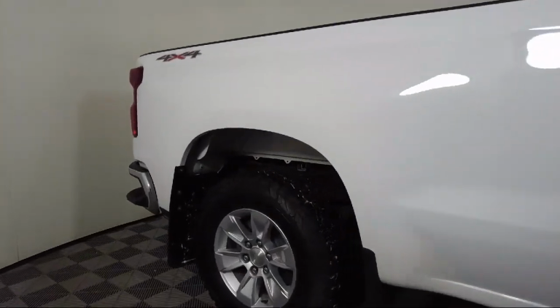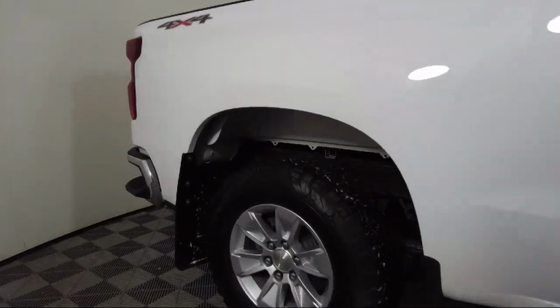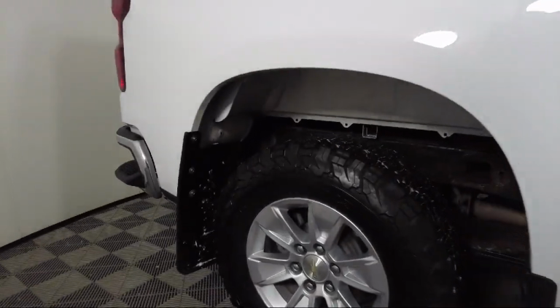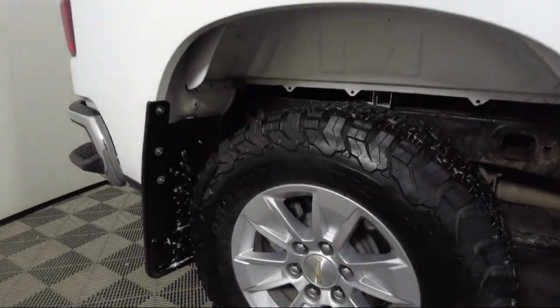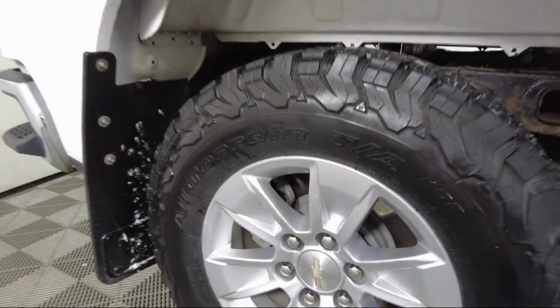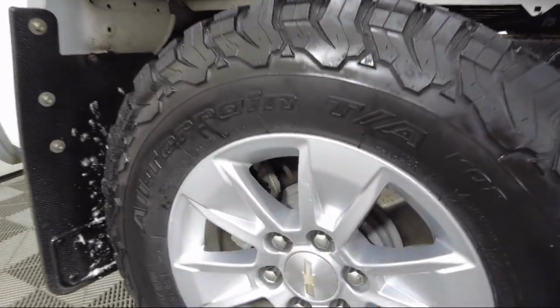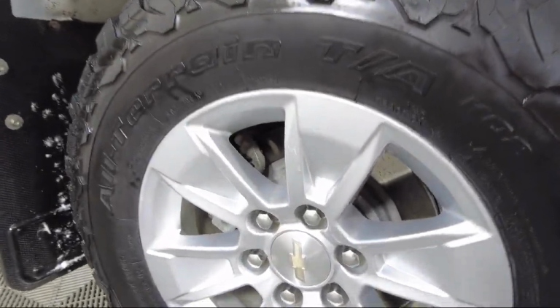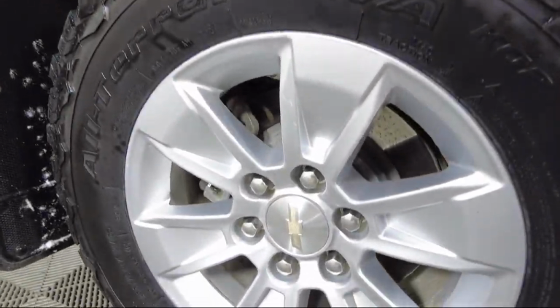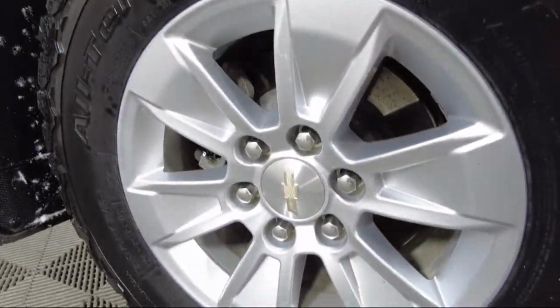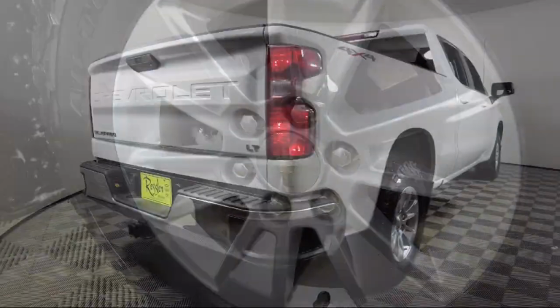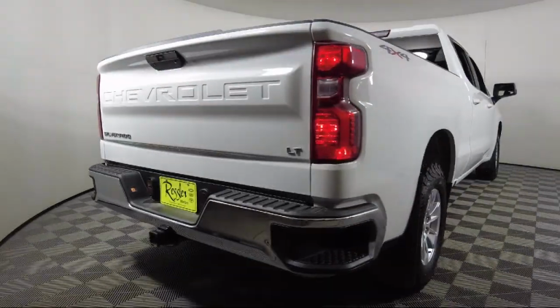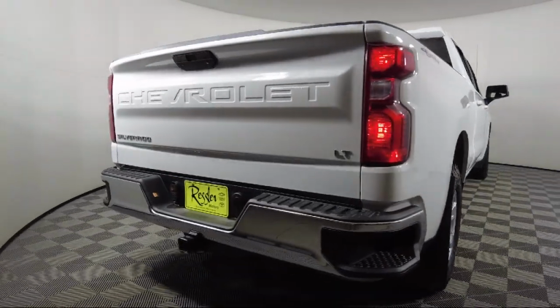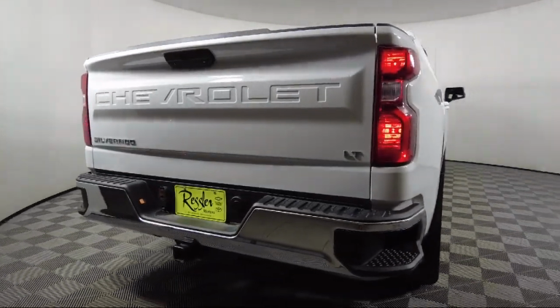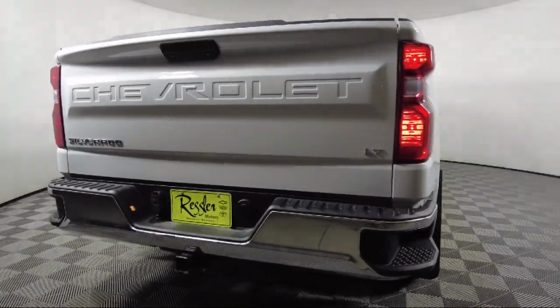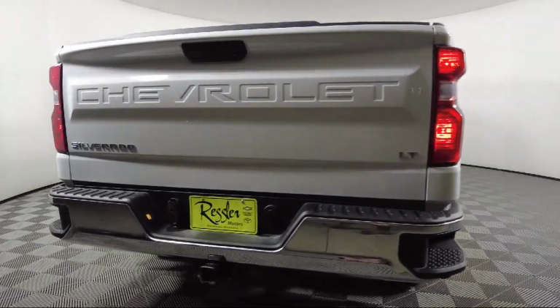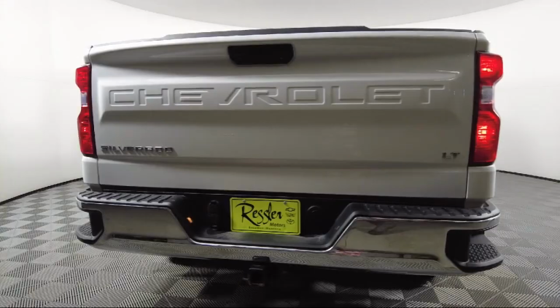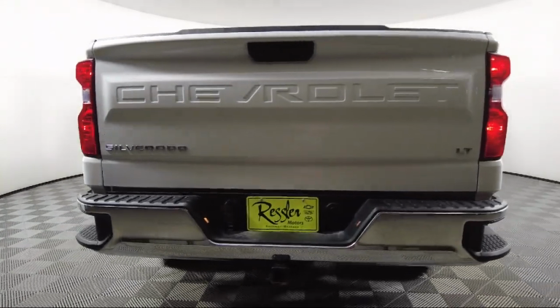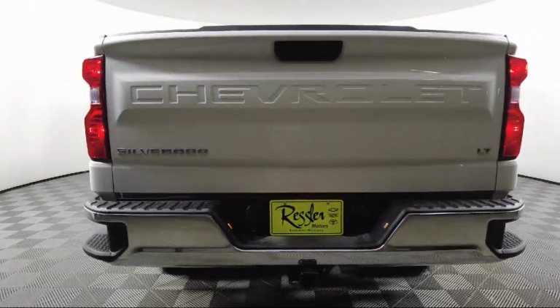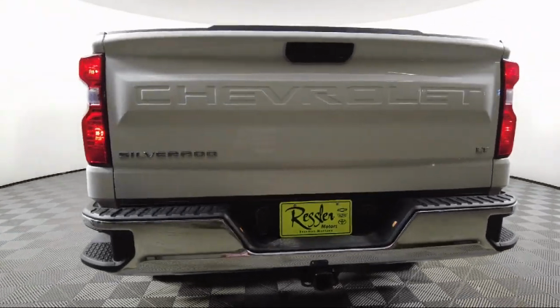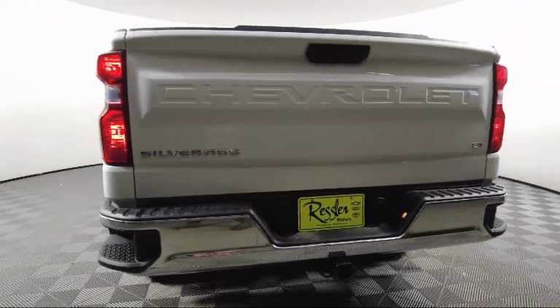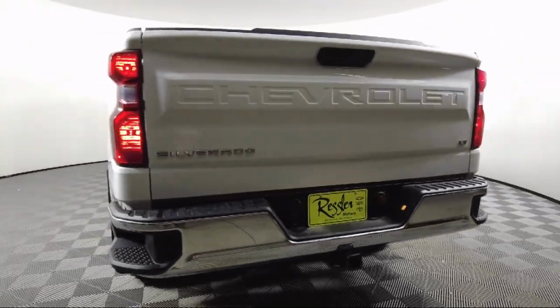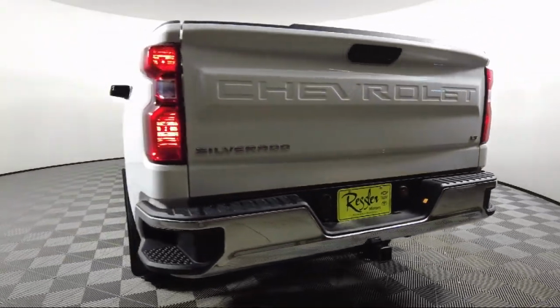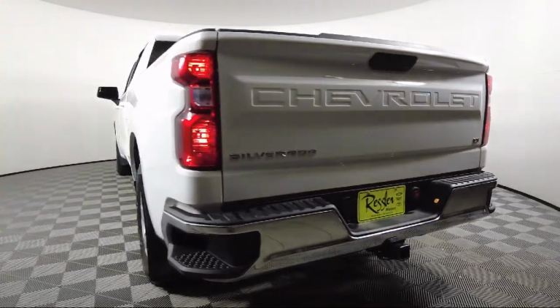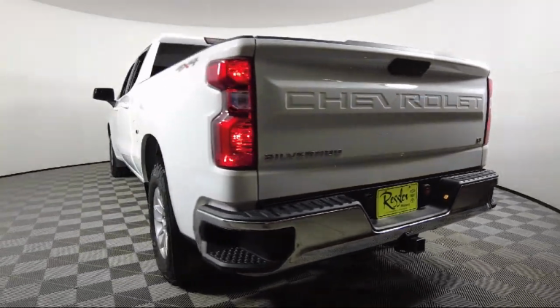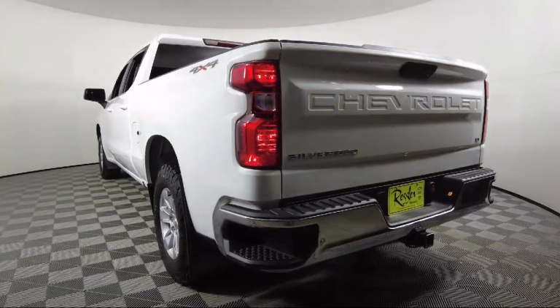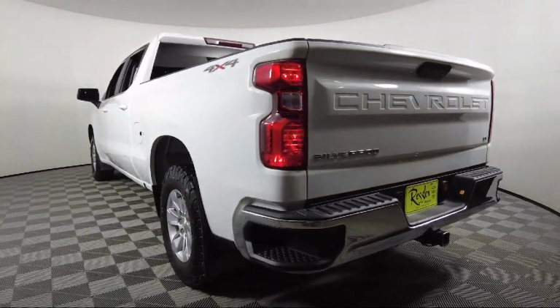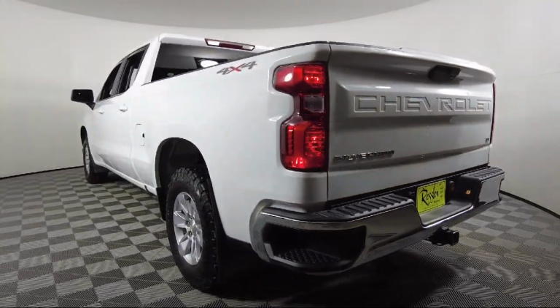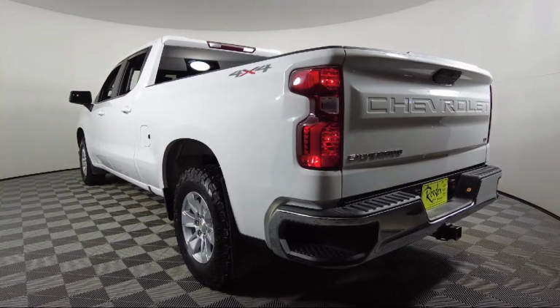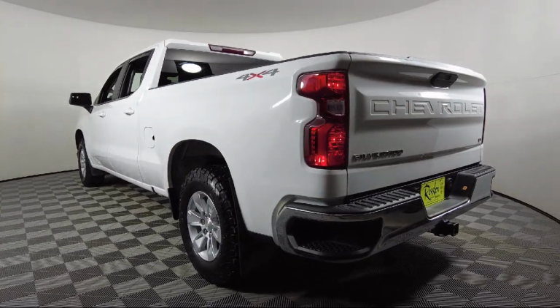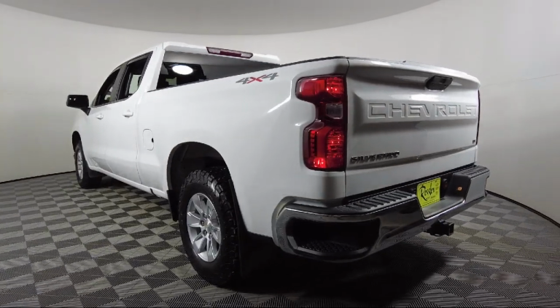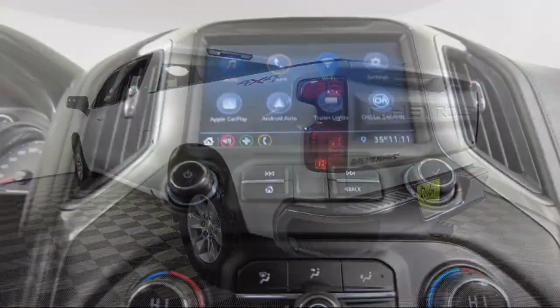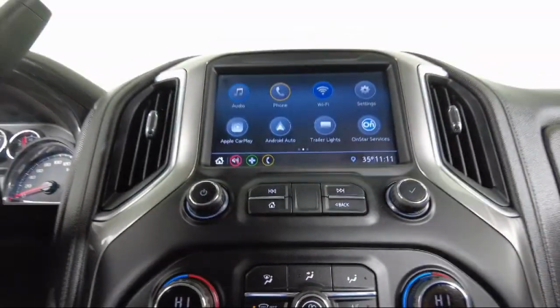It also features Apple CarPlay and Android Auto, the Chevrolet Infotainment 3 system, OnStar and Chevrolet connected services capable, power front windows with driver express up and down, and has less than 45,000 miles on the odometer.